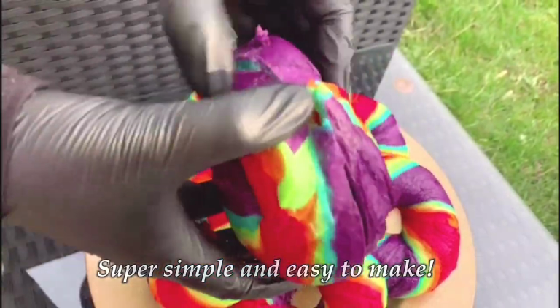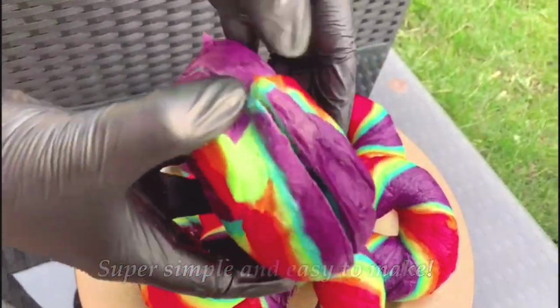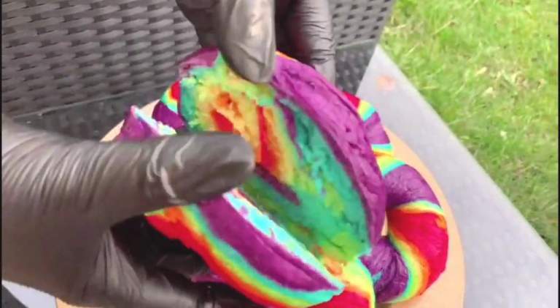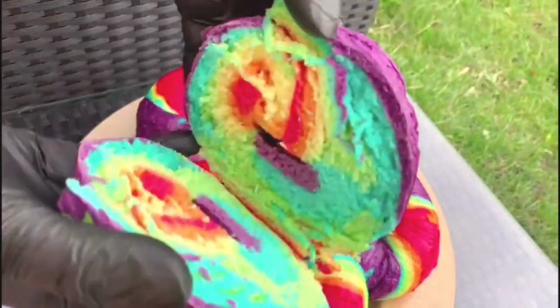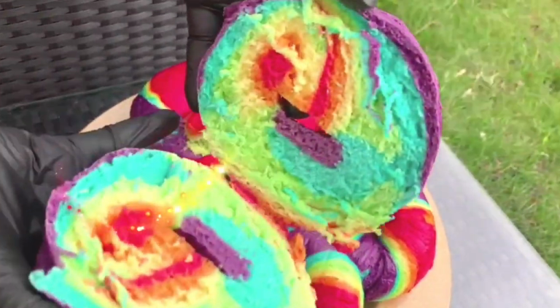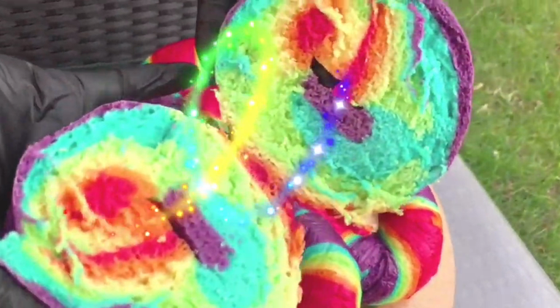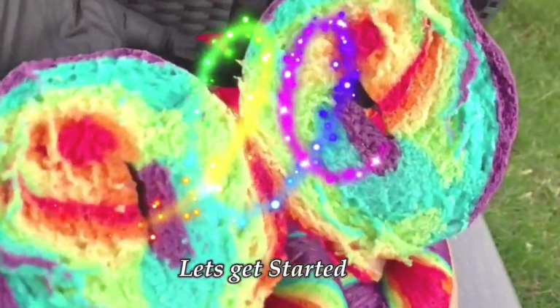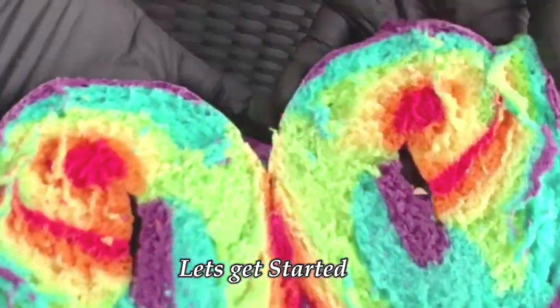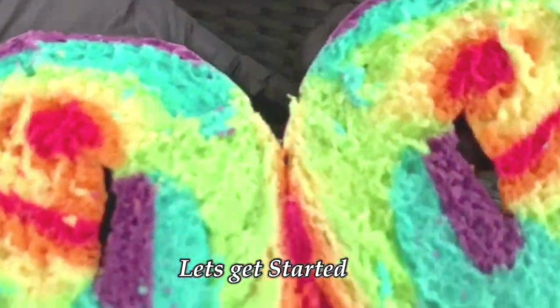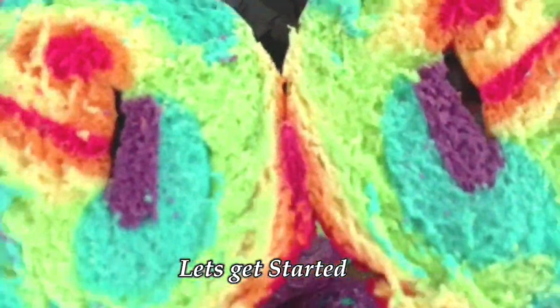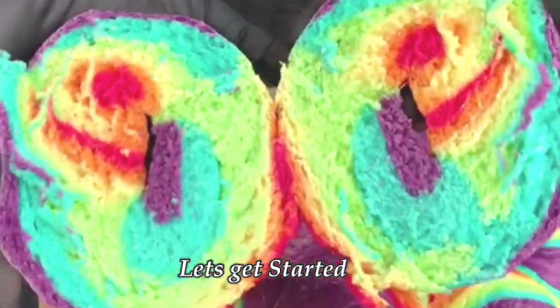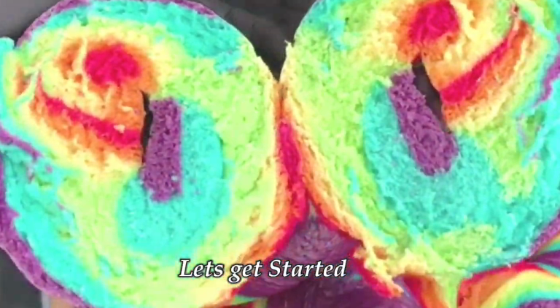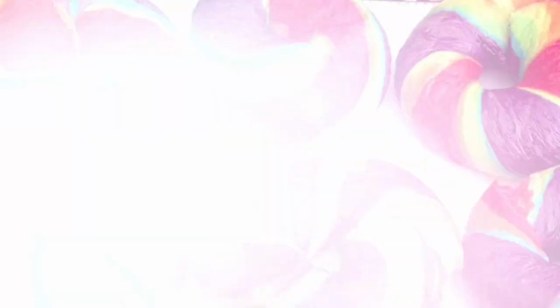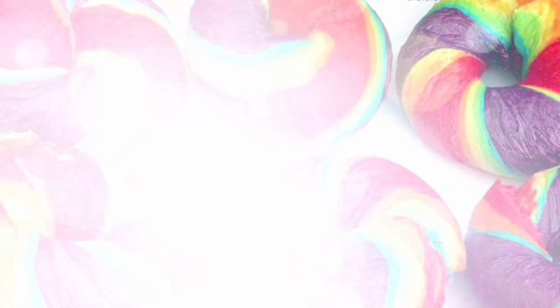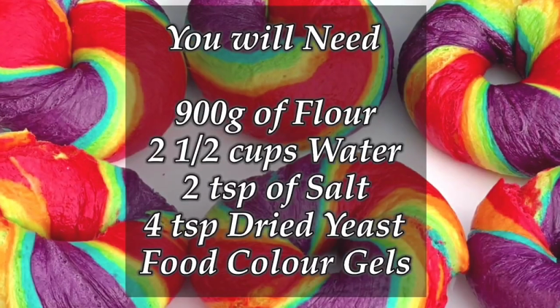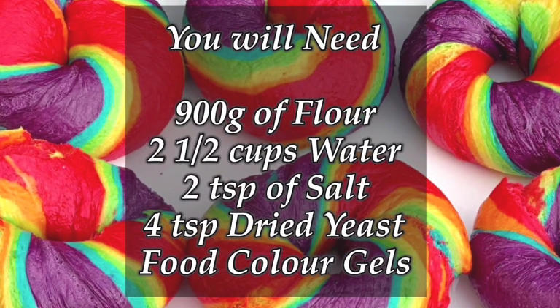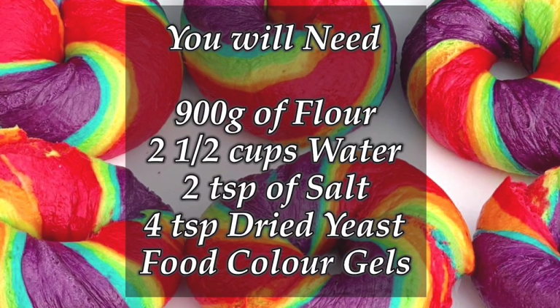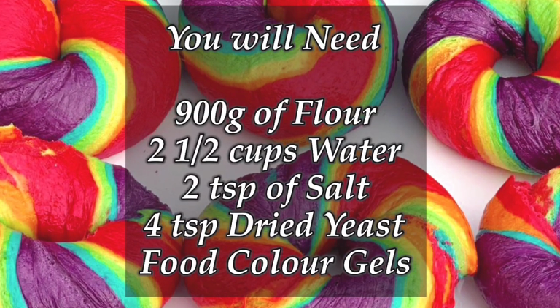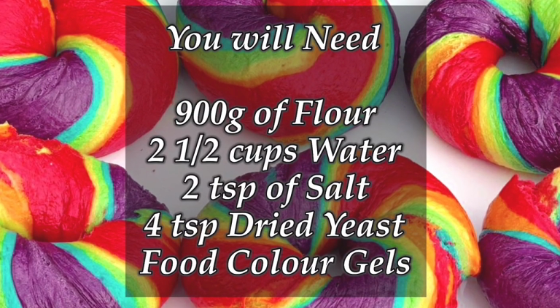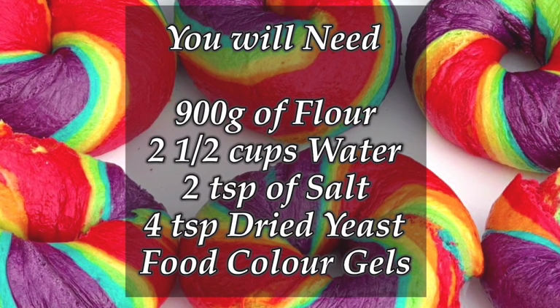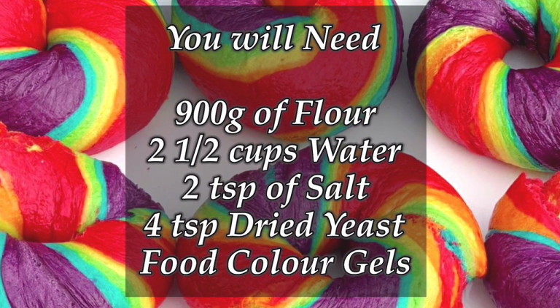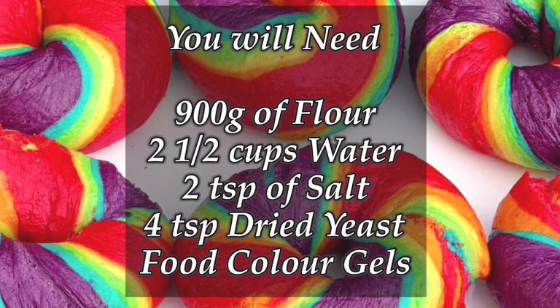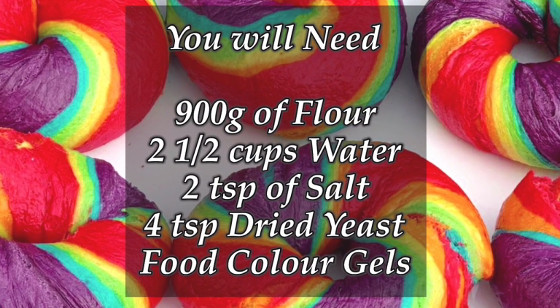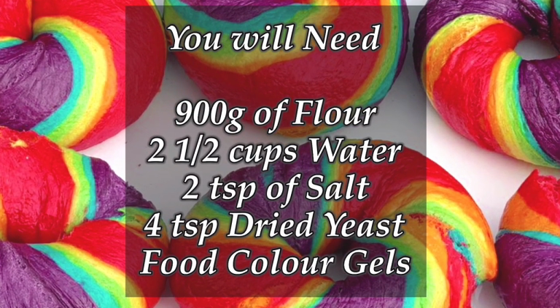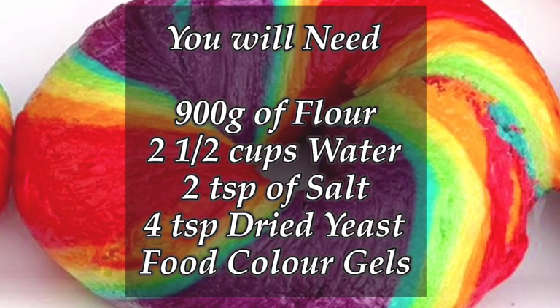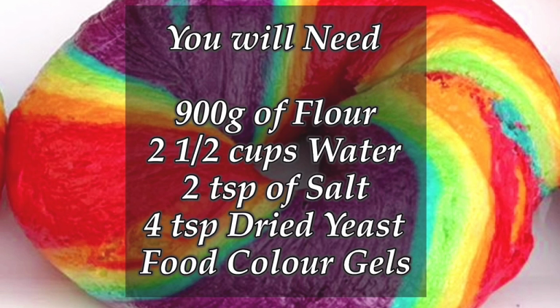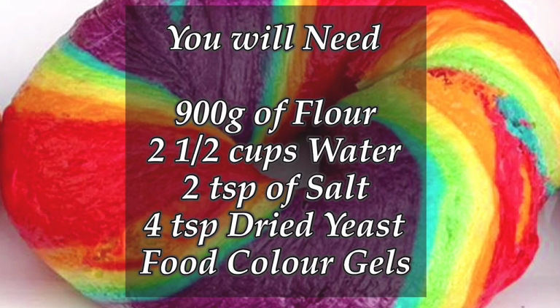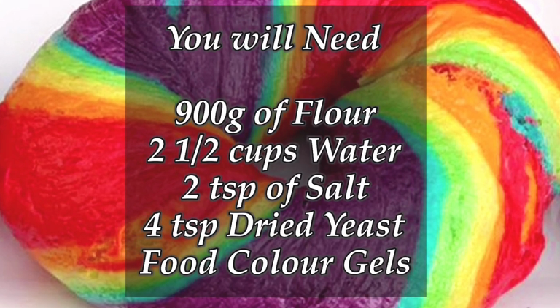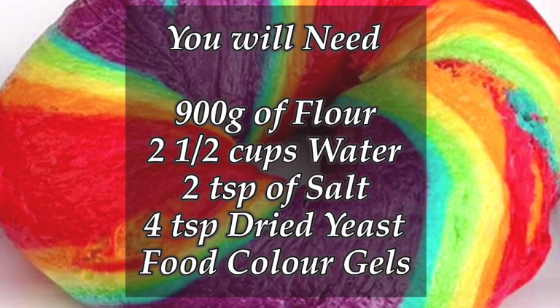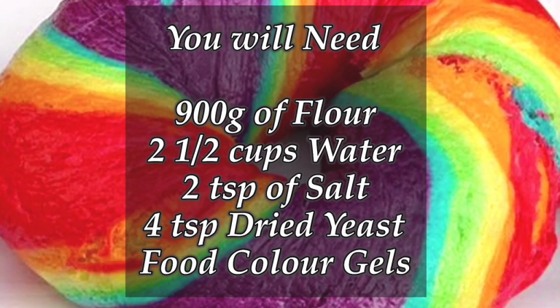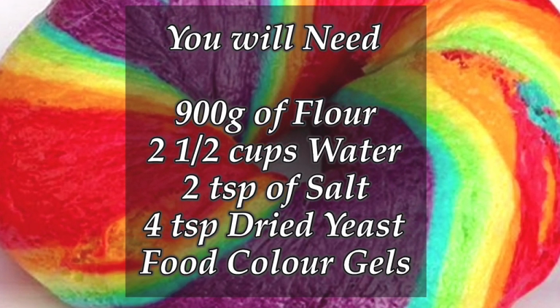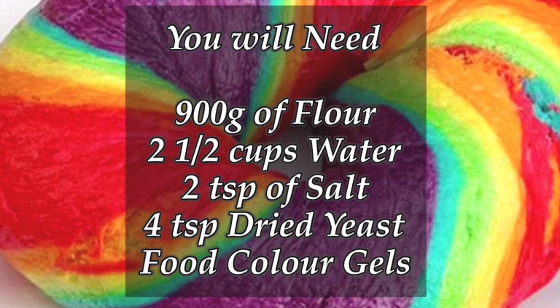You'll need the following ingredients: 900 grams of plain flour, two and a half cups of water, two teaspoons of salt, four teaspoons of dried yeast, and some food colouring gels.